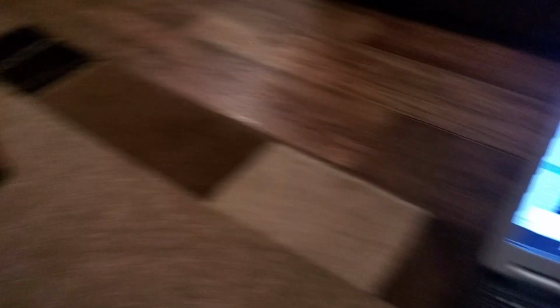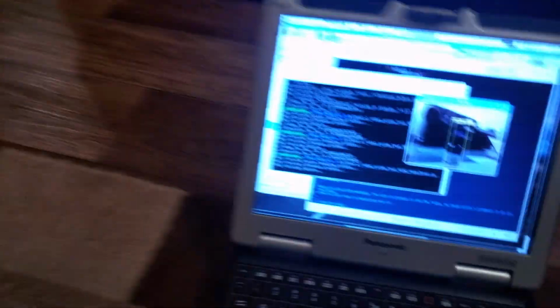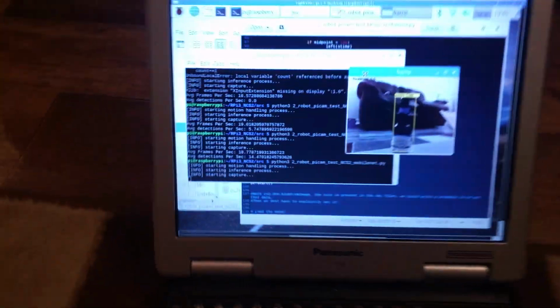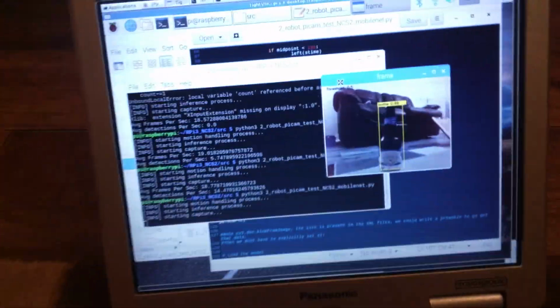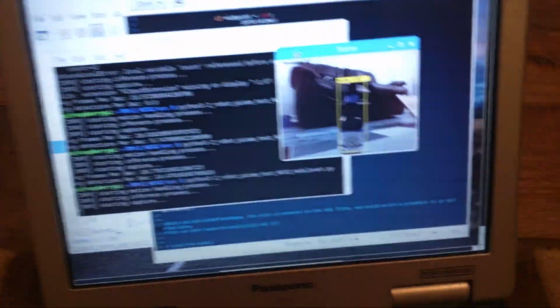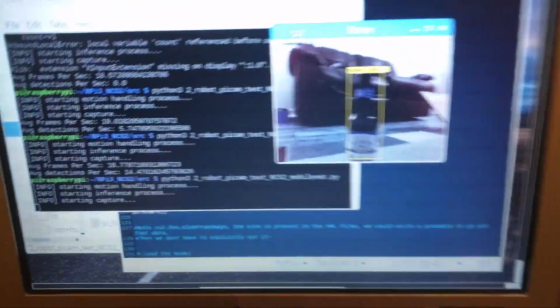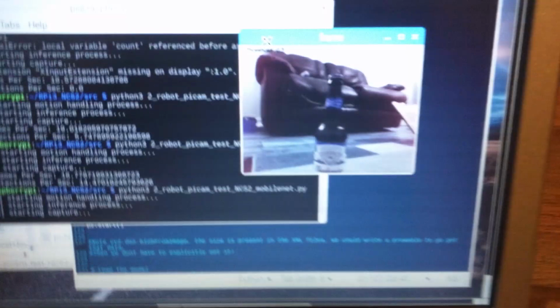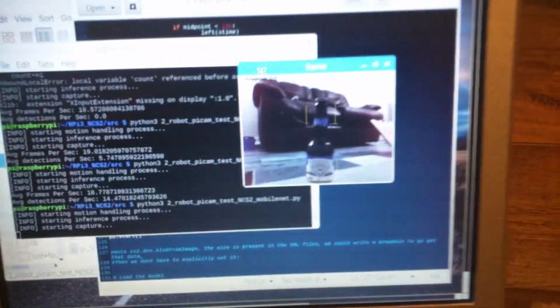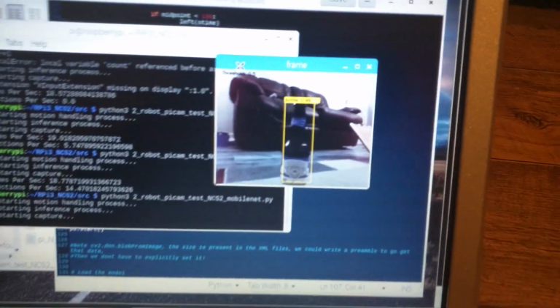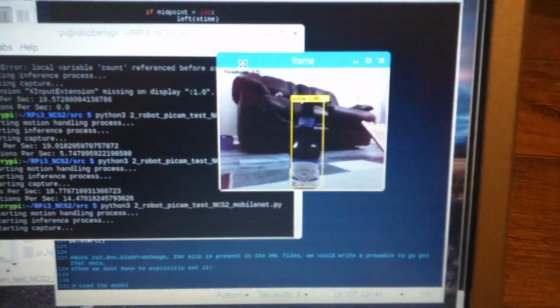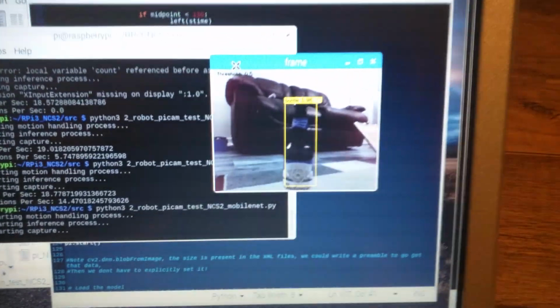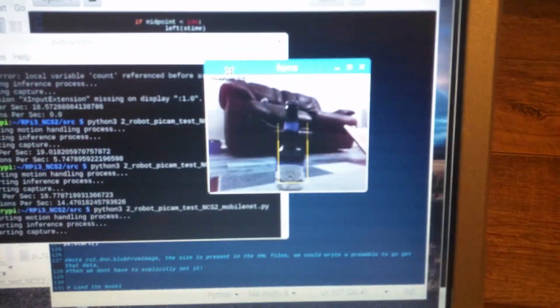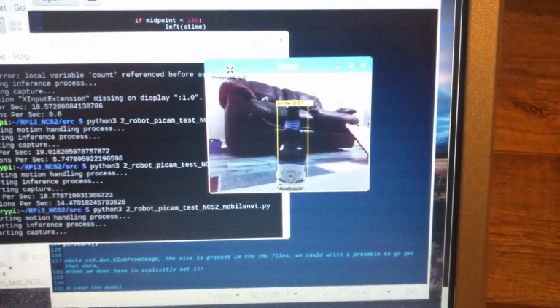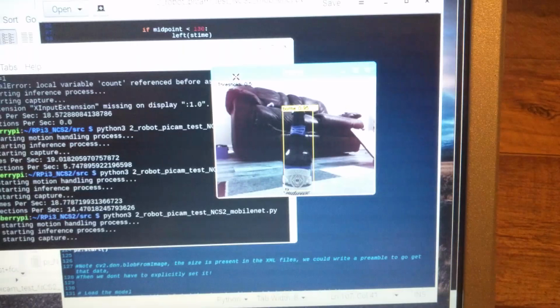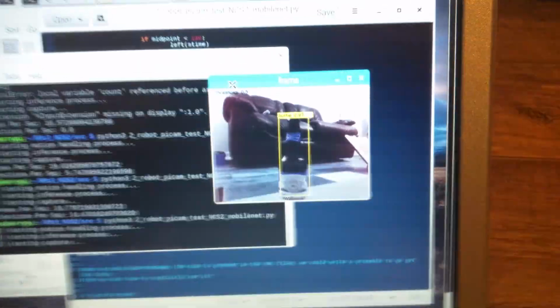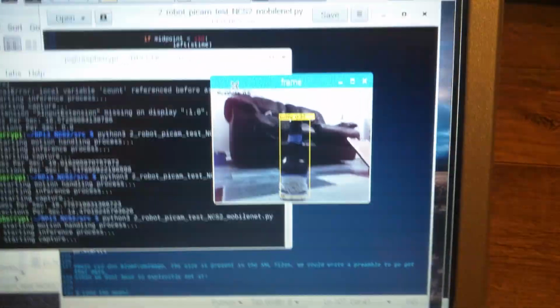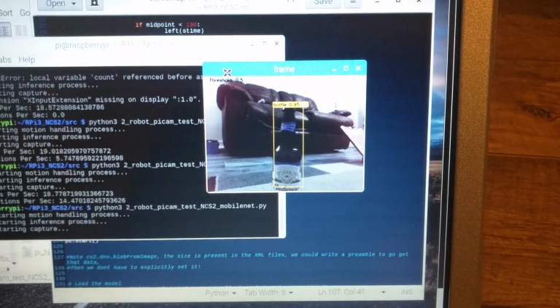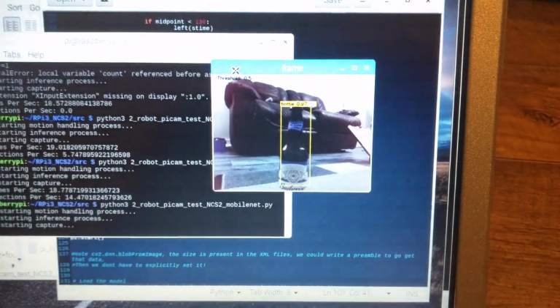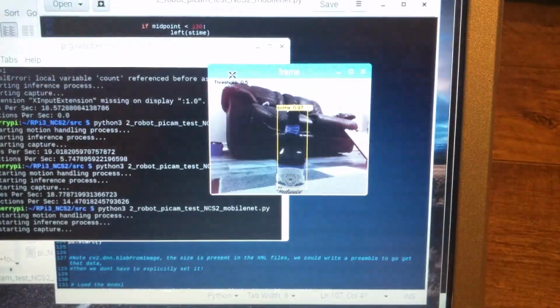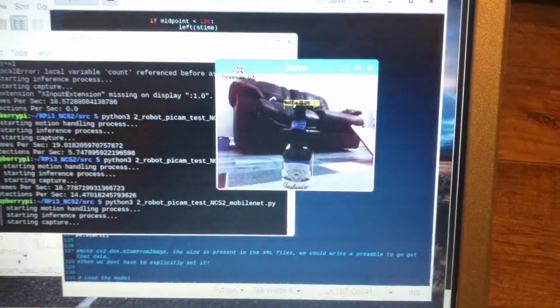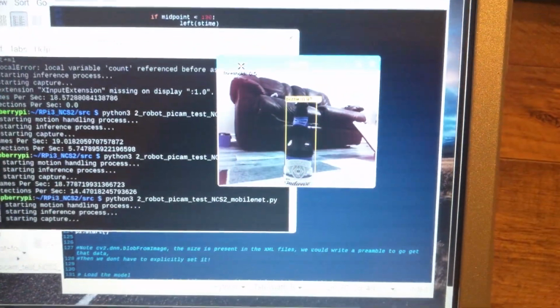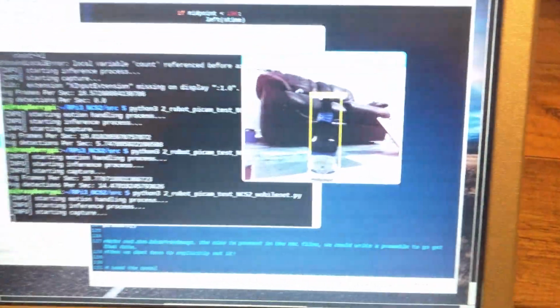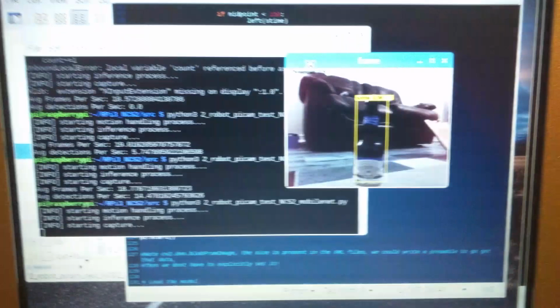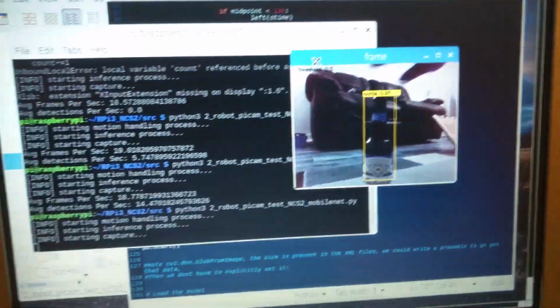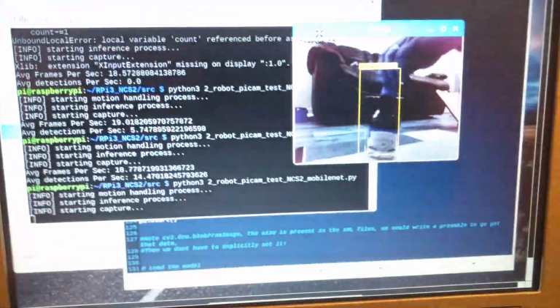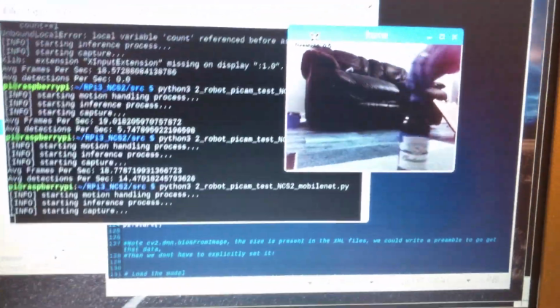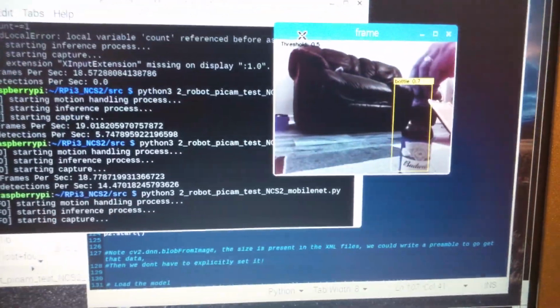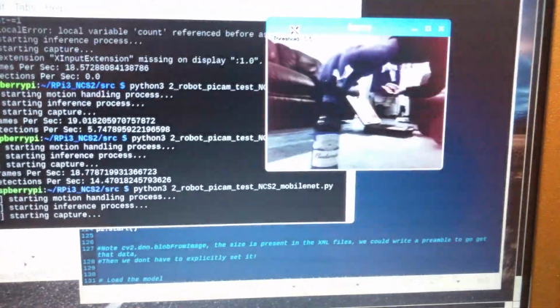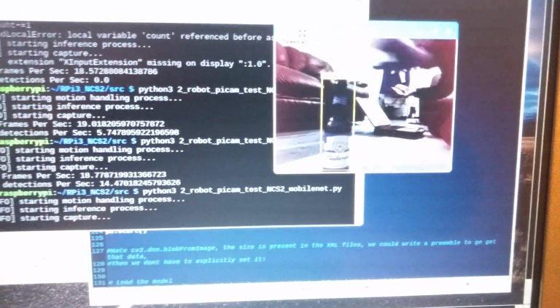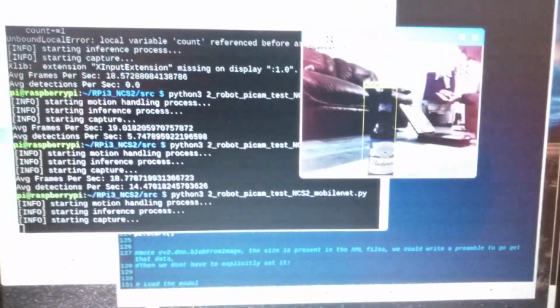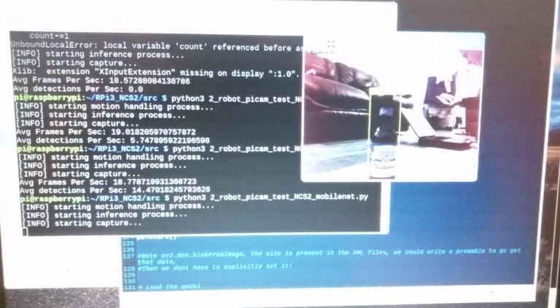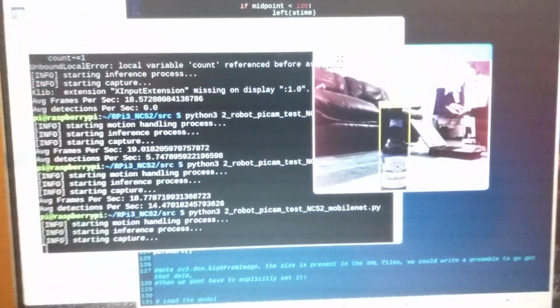We can take a look on the laptop and see what the Raspberry Pi sees. There's its target in the centre of its field of view. And if I move the bottle, I can see it try and track it.